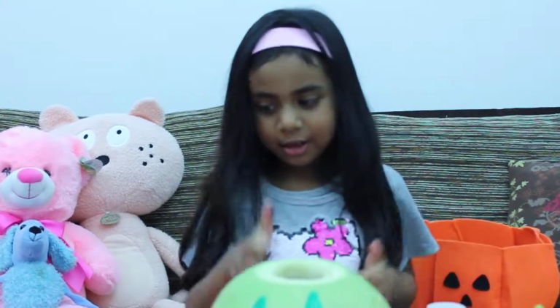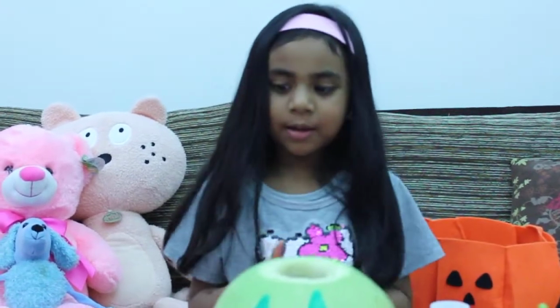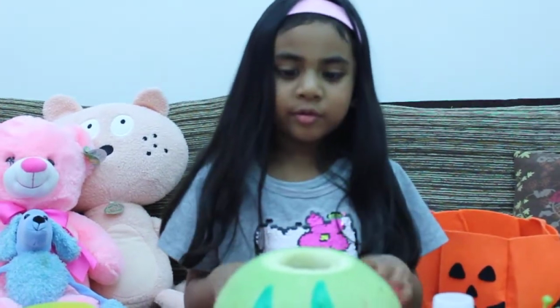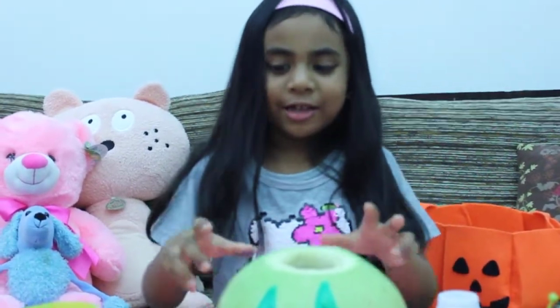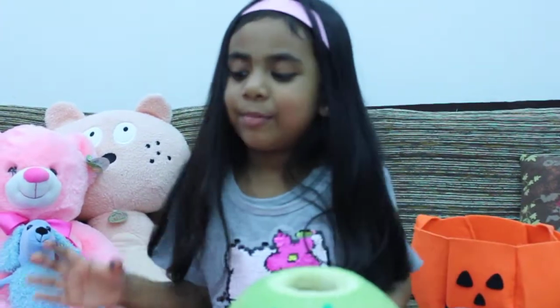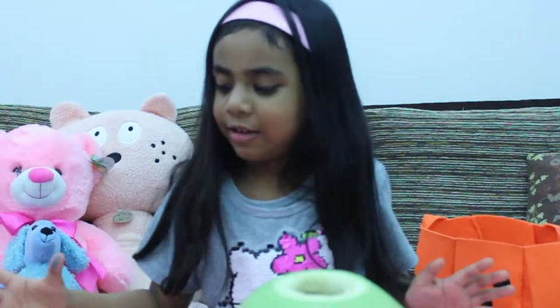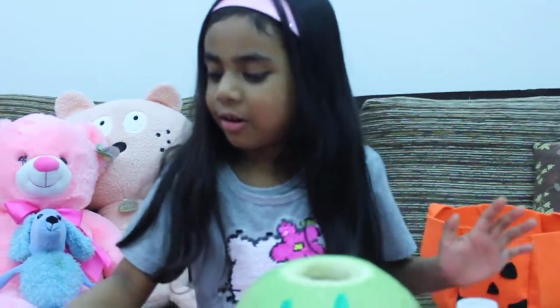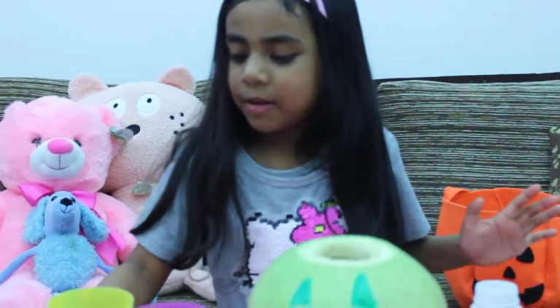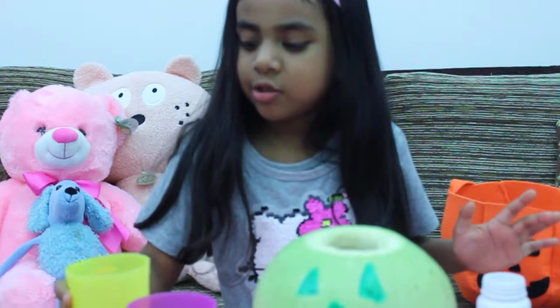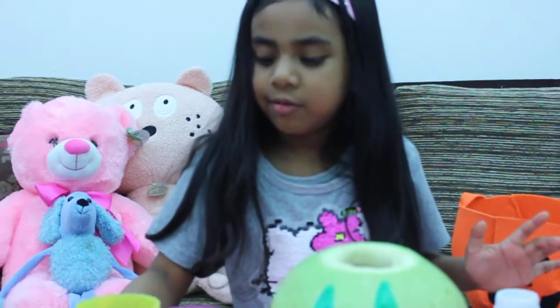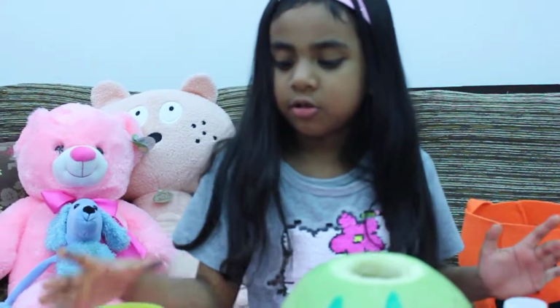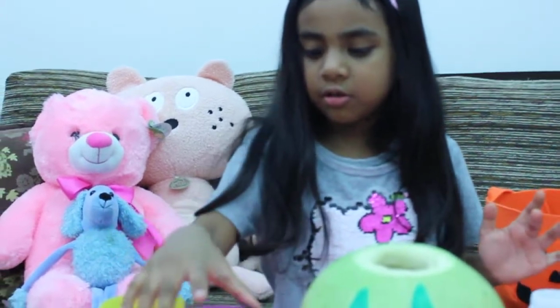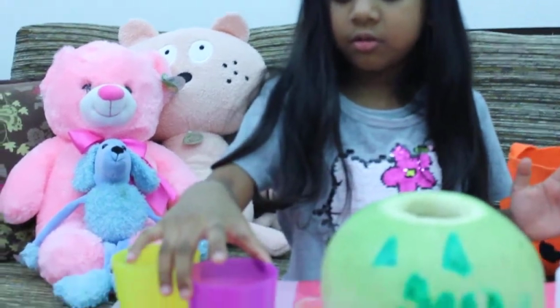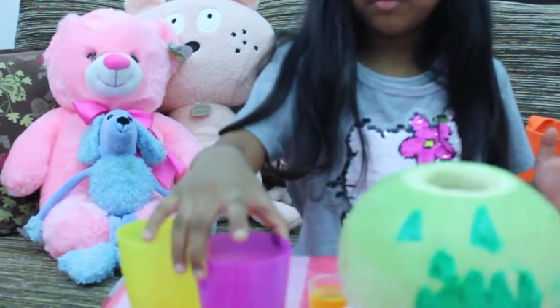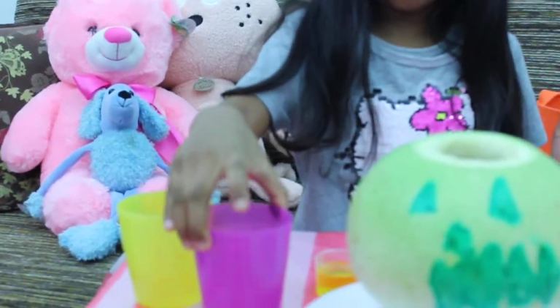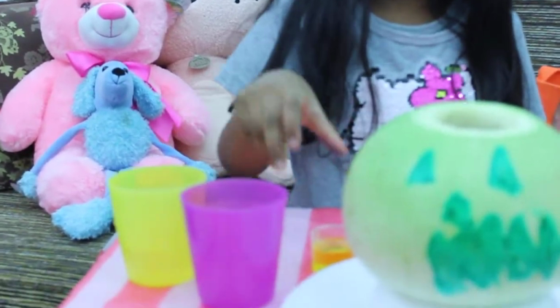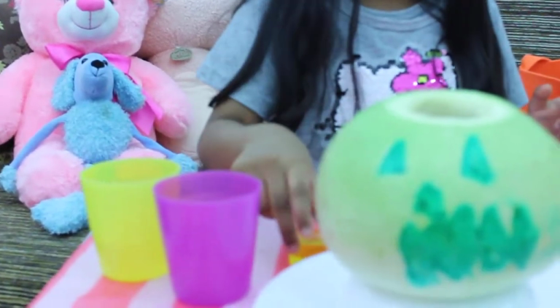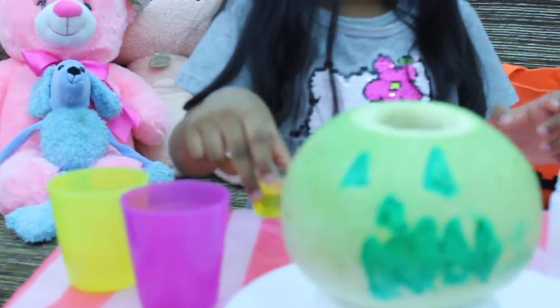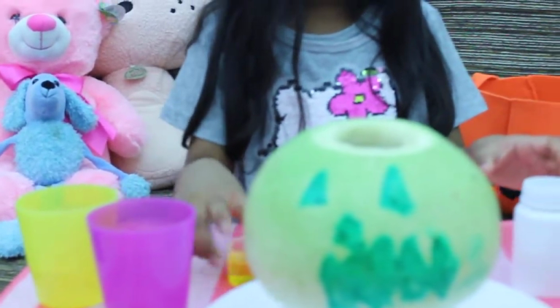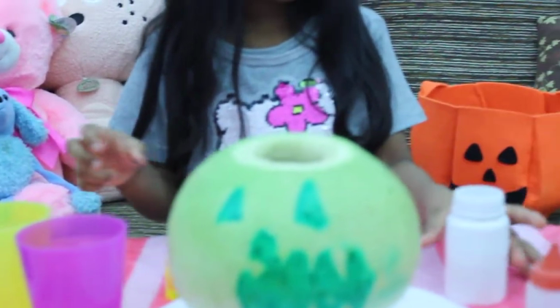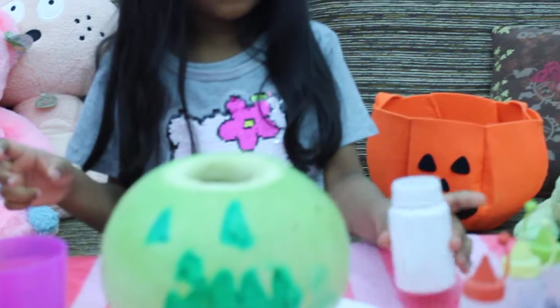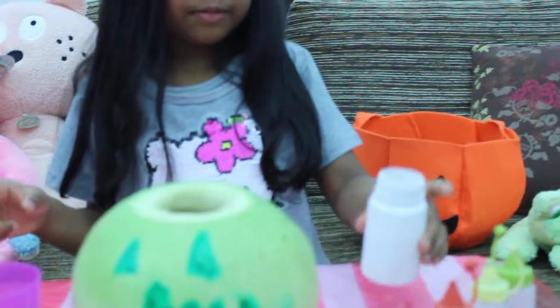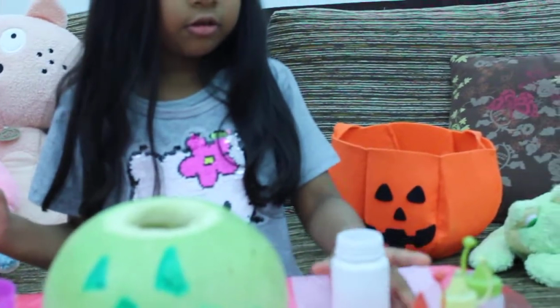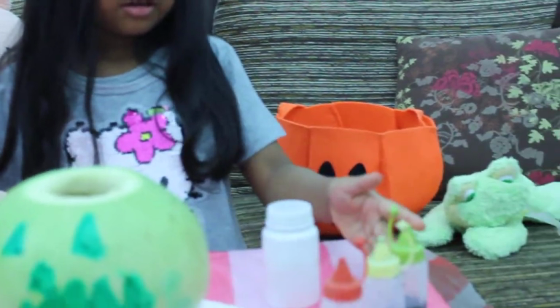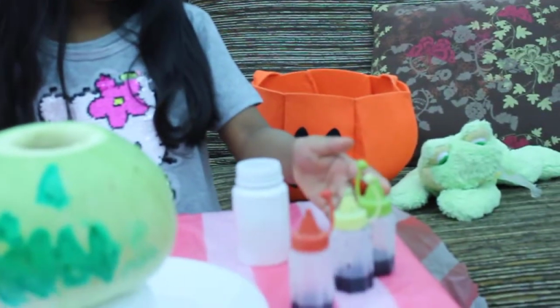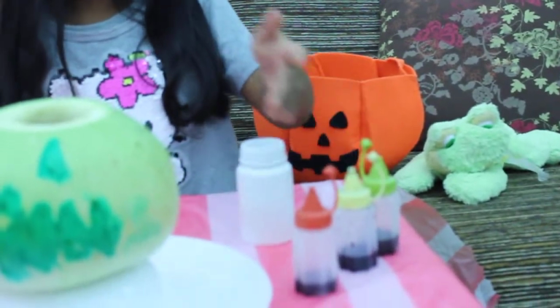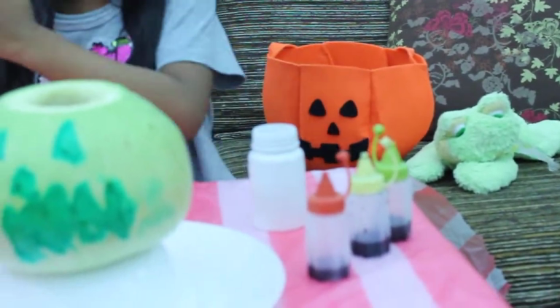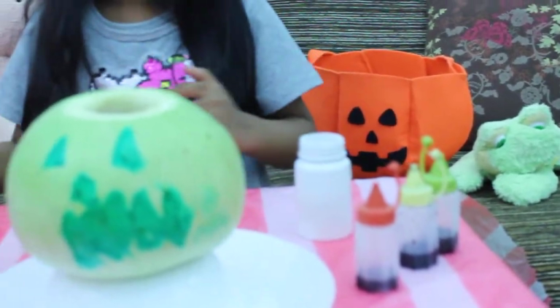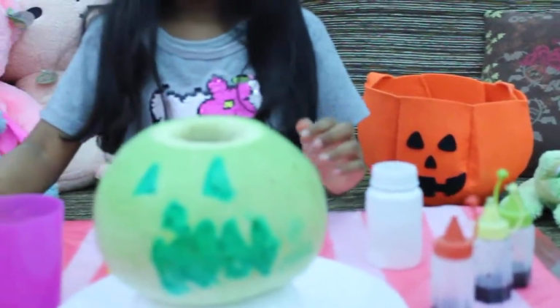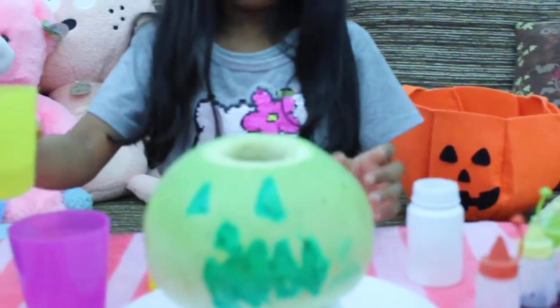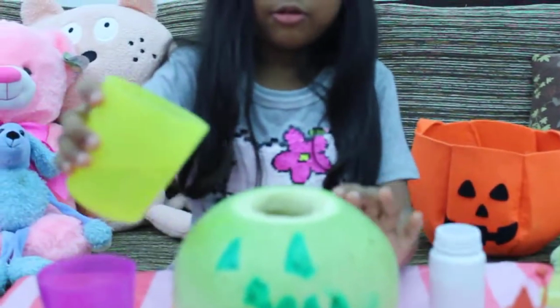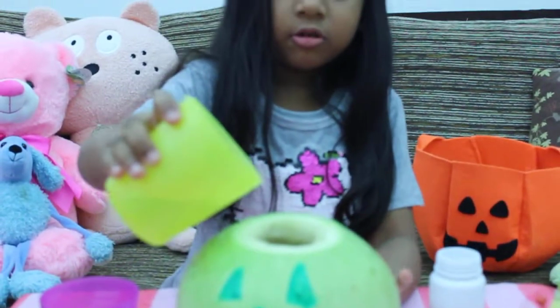Today we are going to make potato pours. We need water, vinegar, saboon, baking powder, and popcorn. First I put the water.